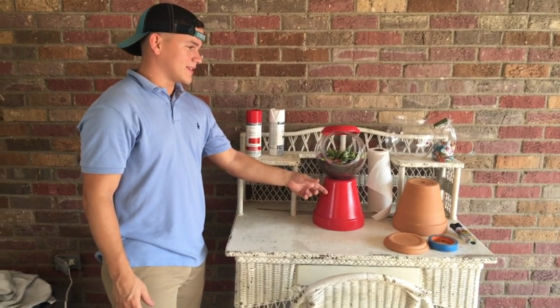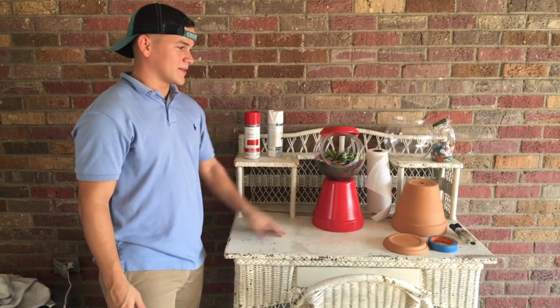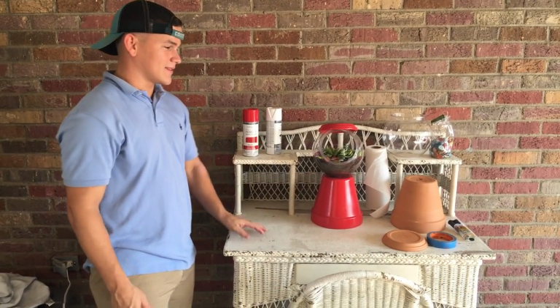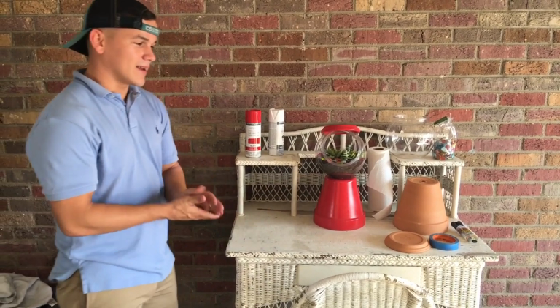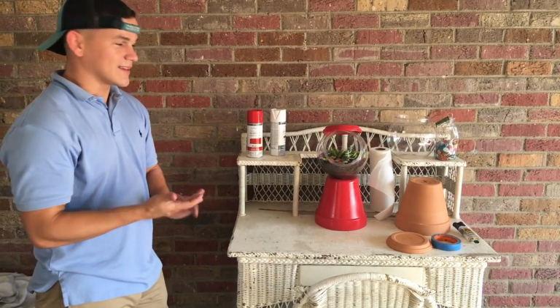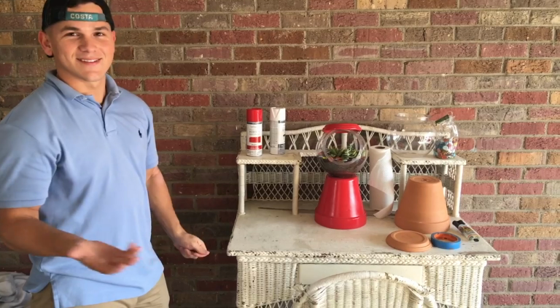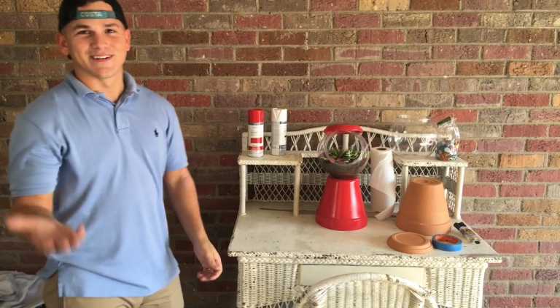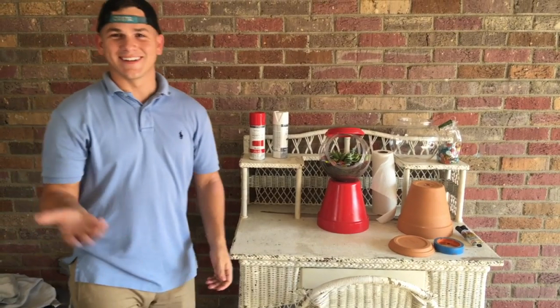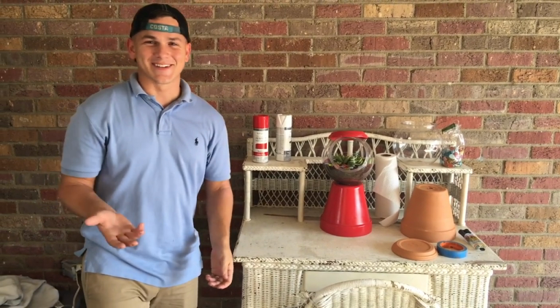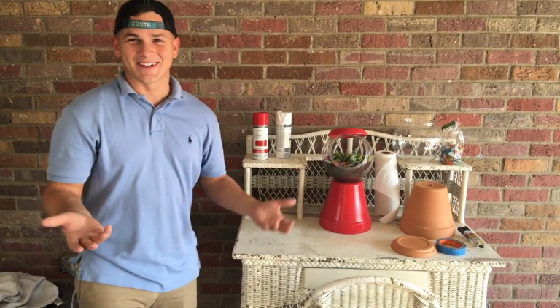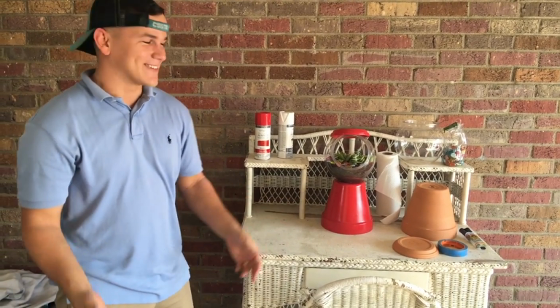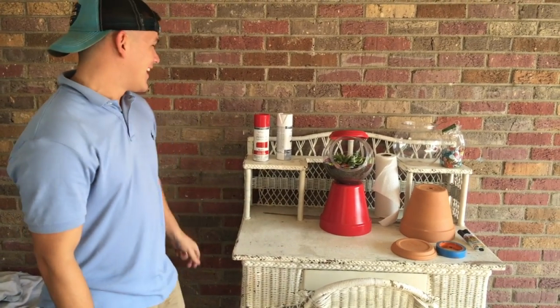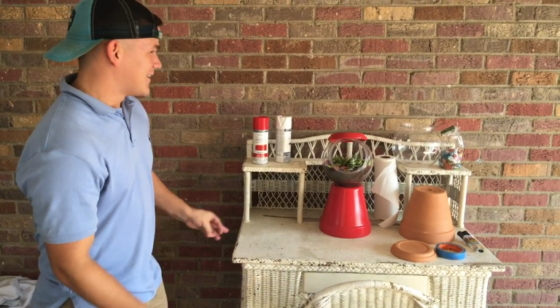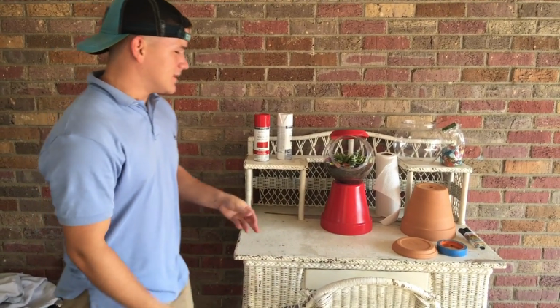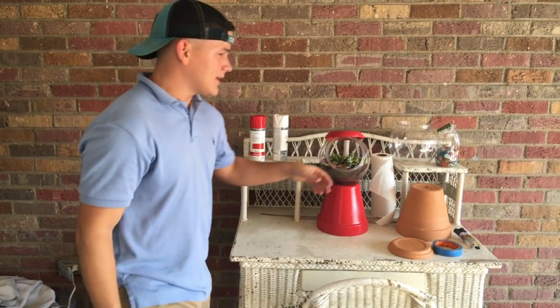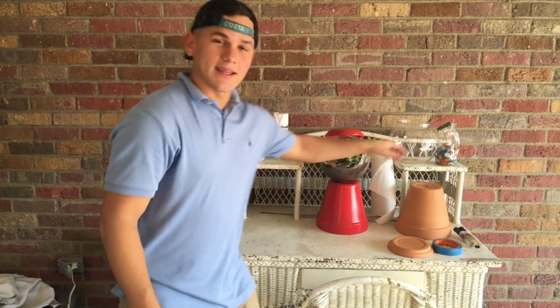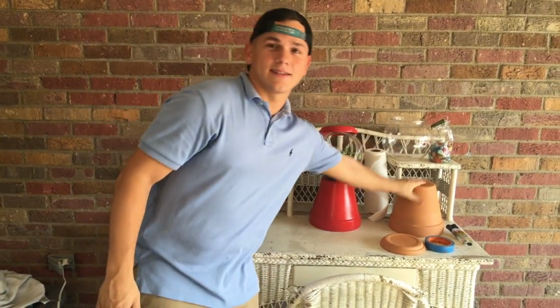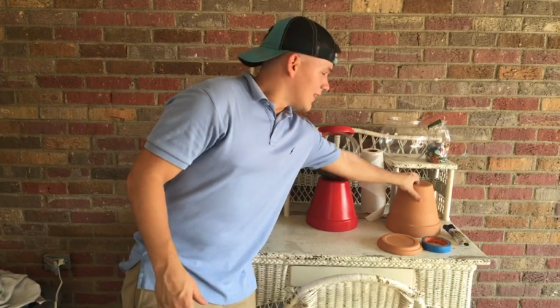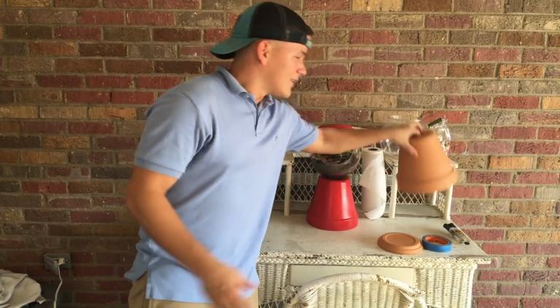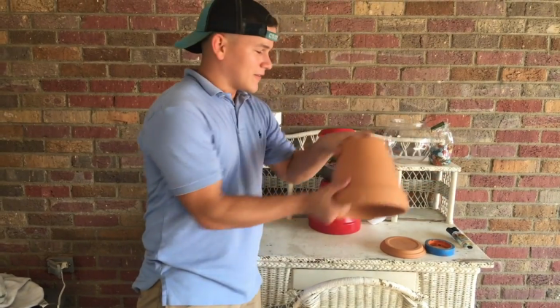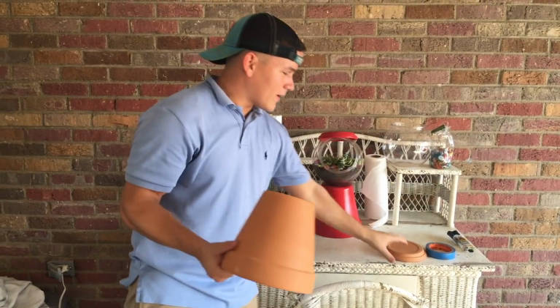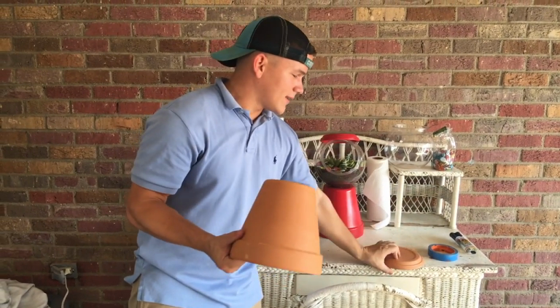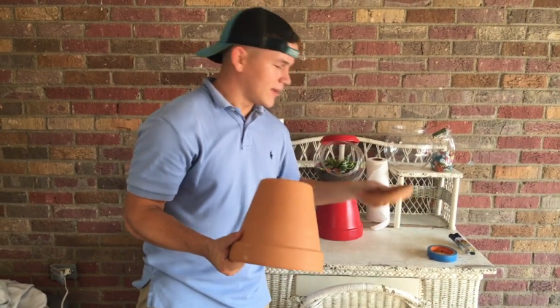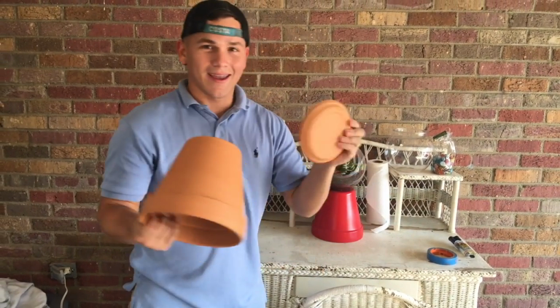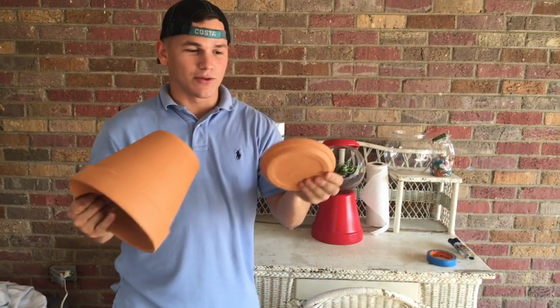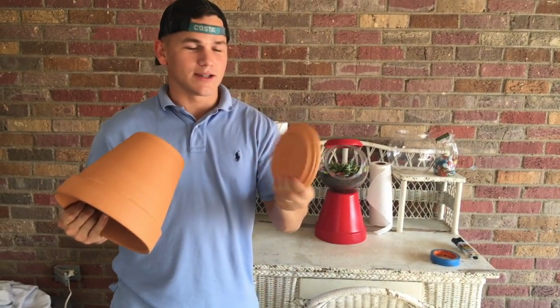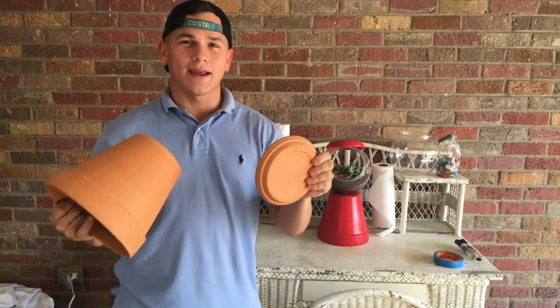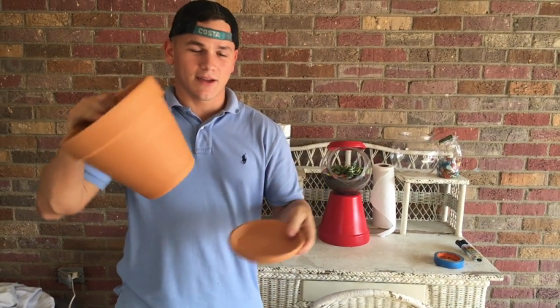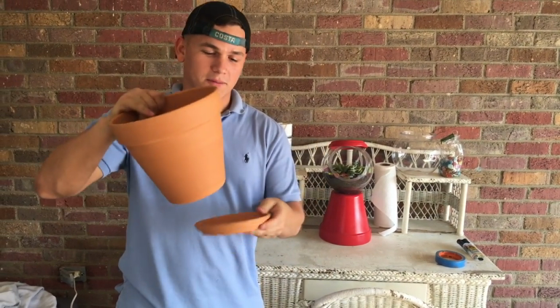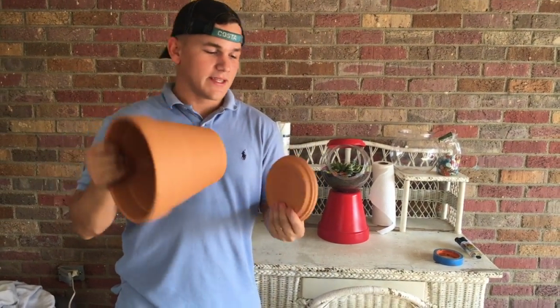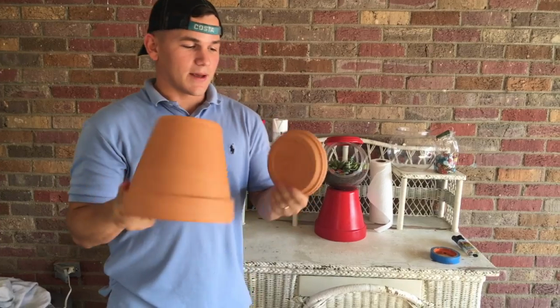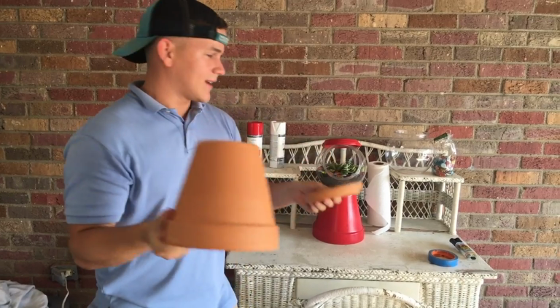We're sending this one to somebody because I just offered to send it, so we're going to make one and send it. All you need is a flower pot and the little tray that goes under it, about that size.